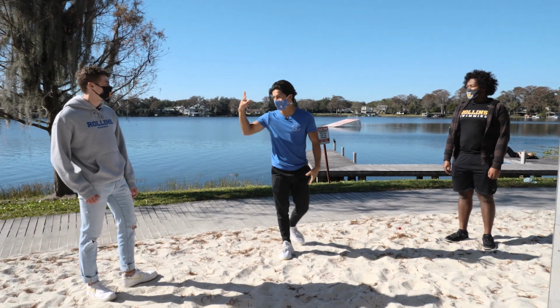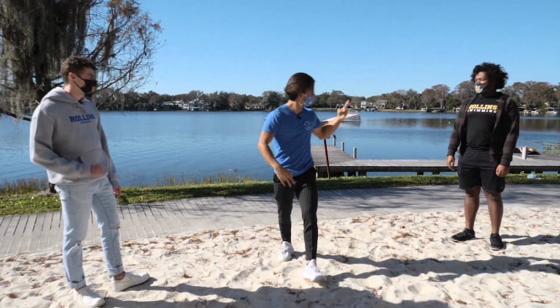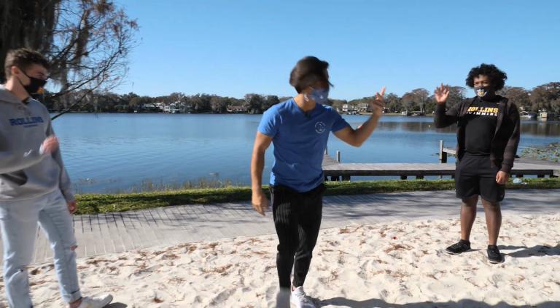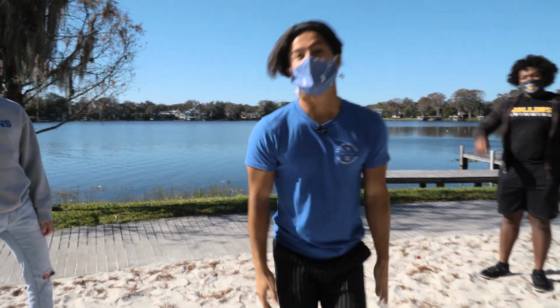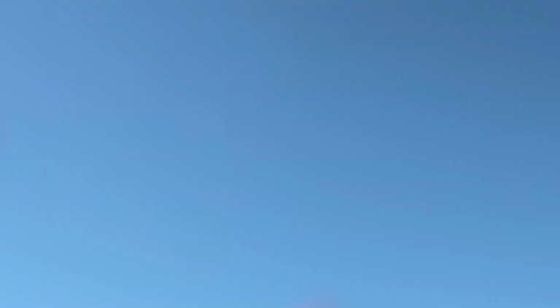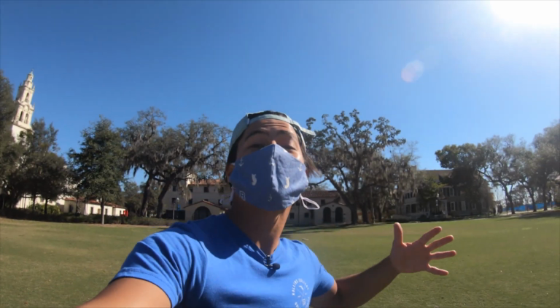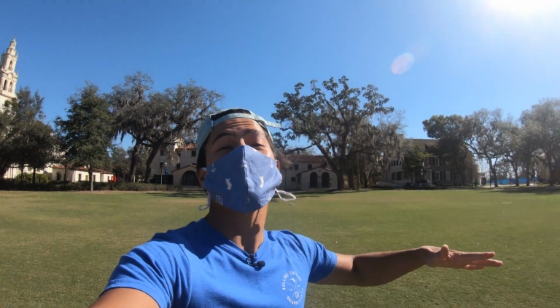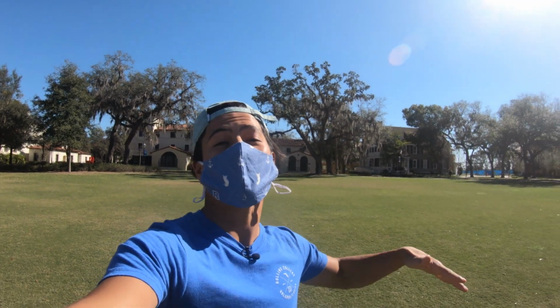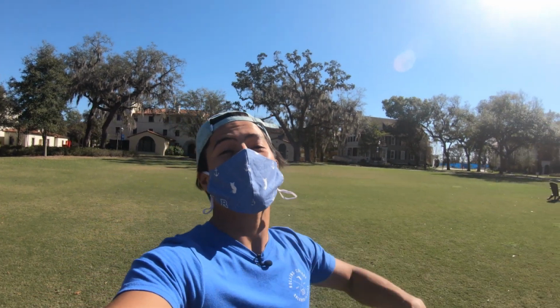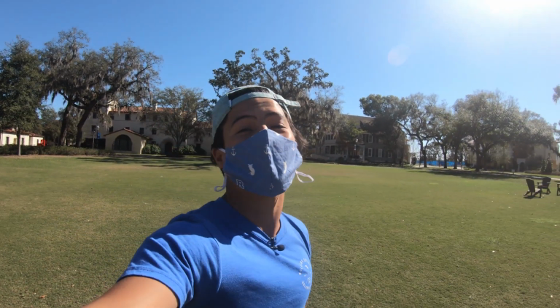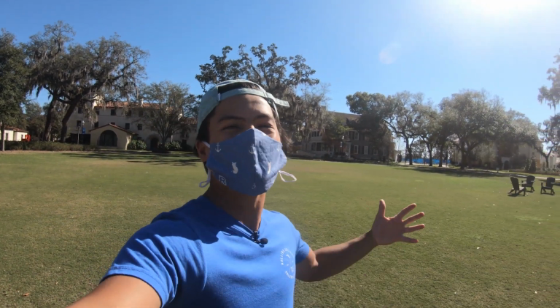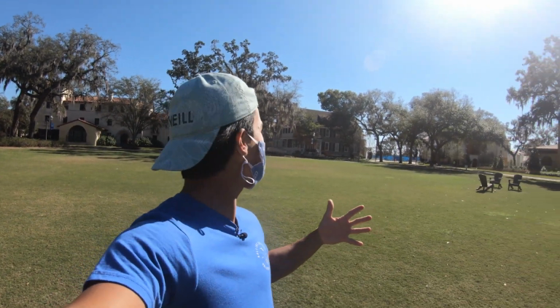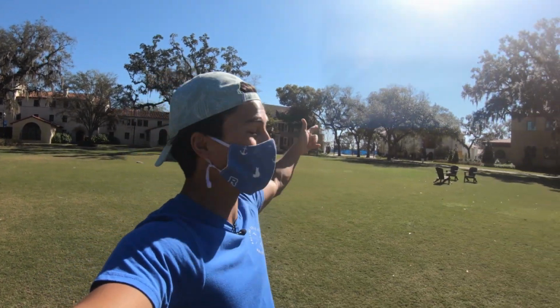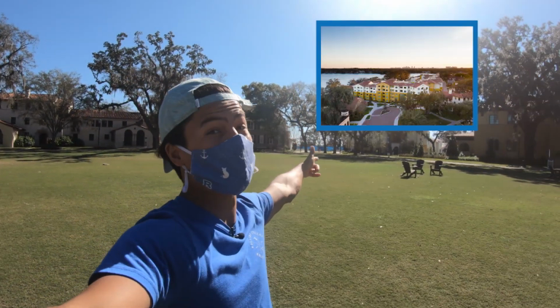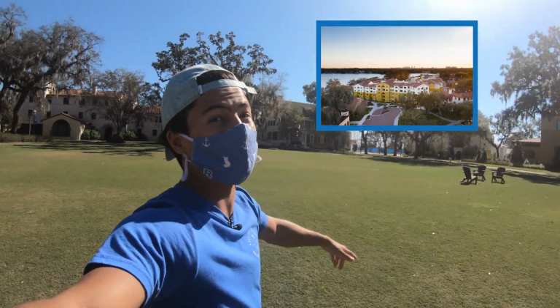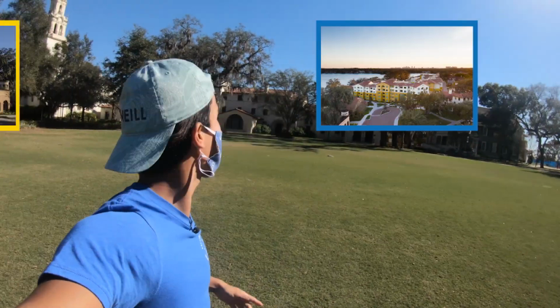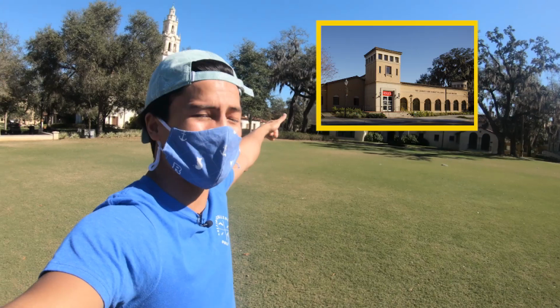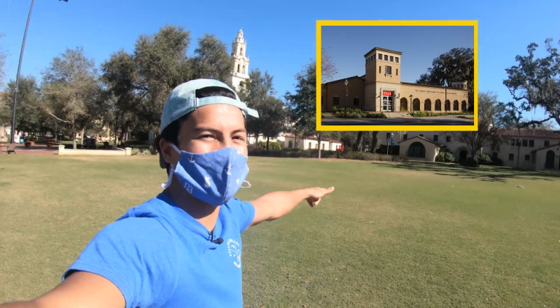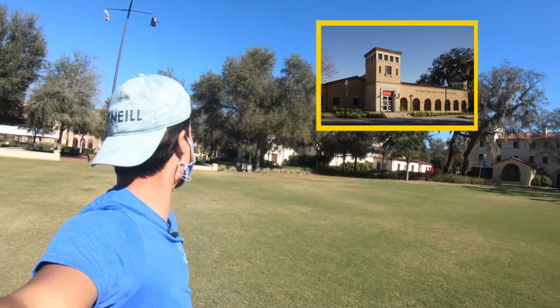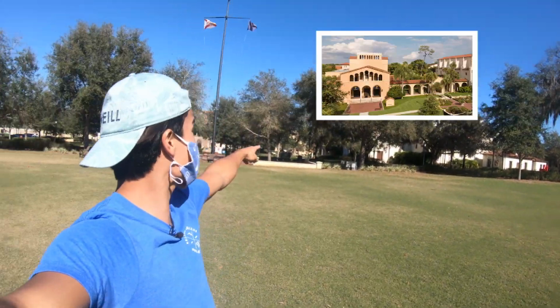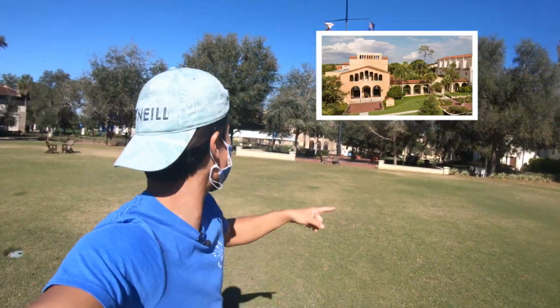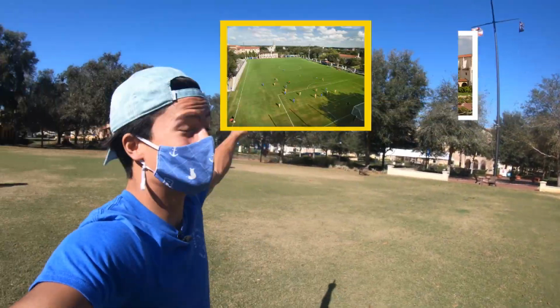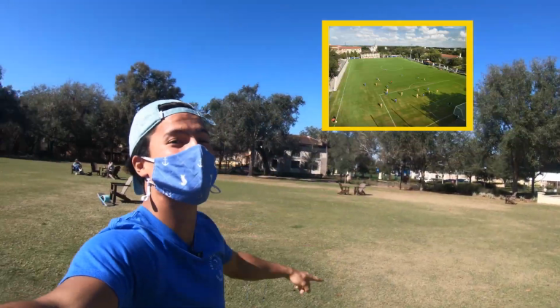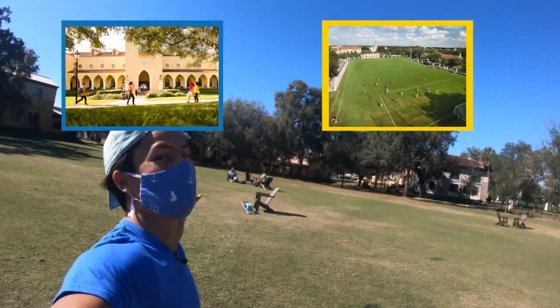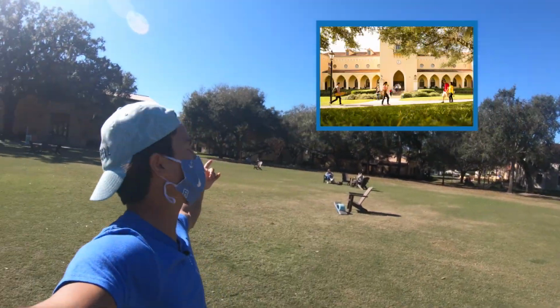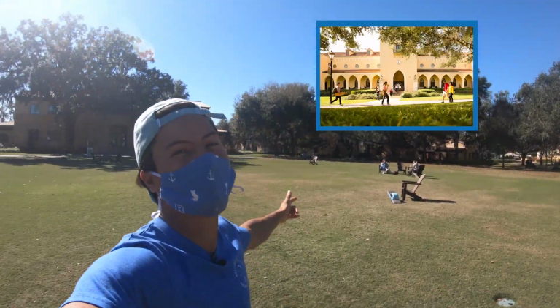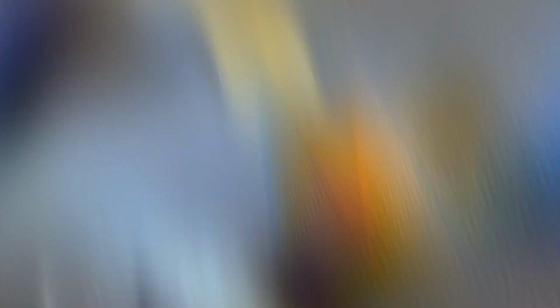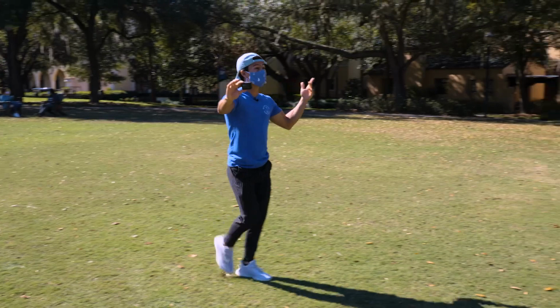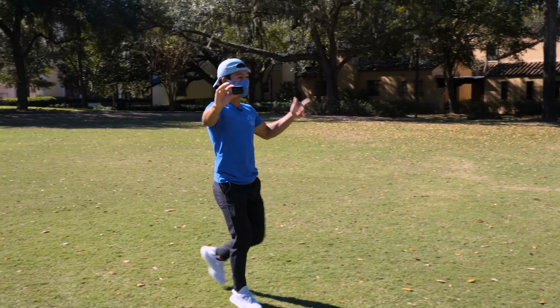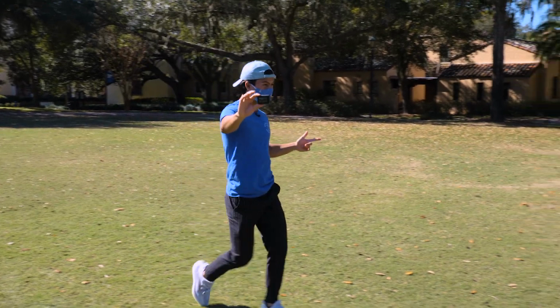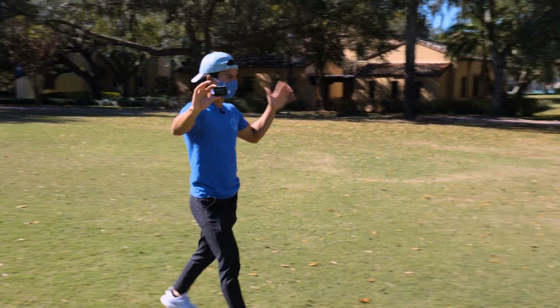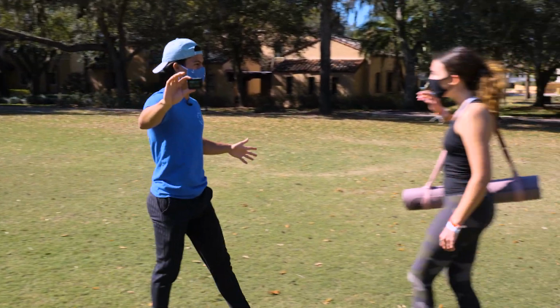We're right in the middle of campus here at Mills Lawn. Everything's super close by — you've got Lakeside neighborhood right over there, the museums just on the road, Annie Russell Theater, sports fields, and of course the Olin Library.